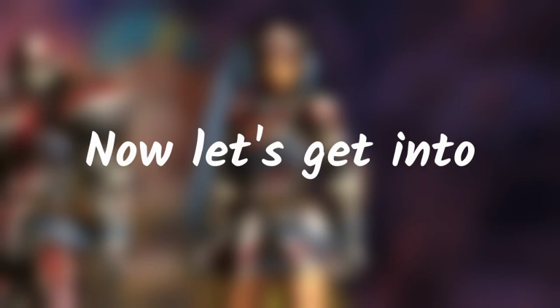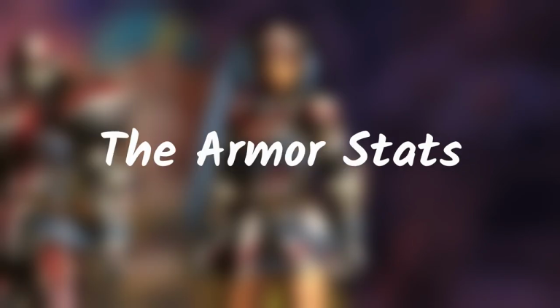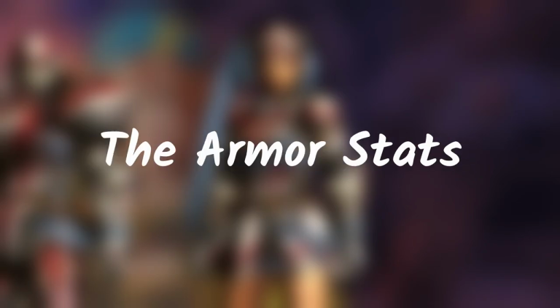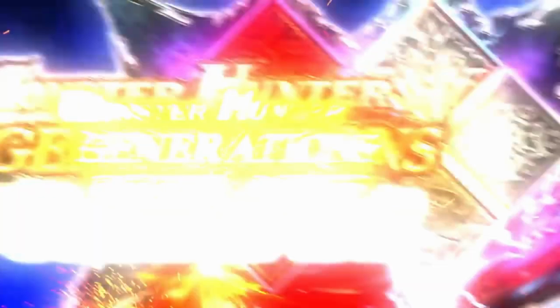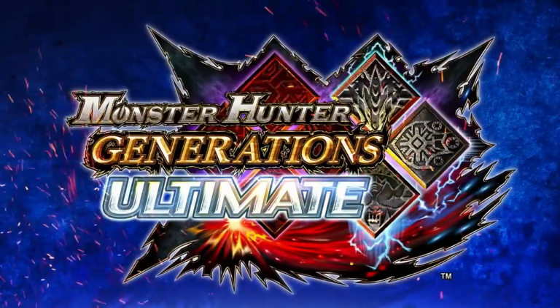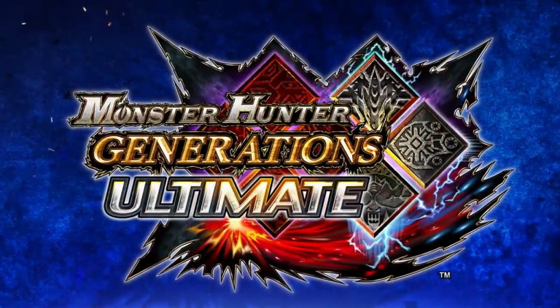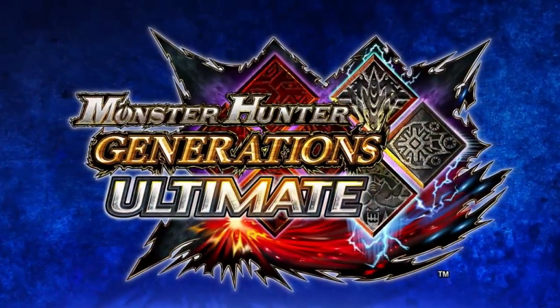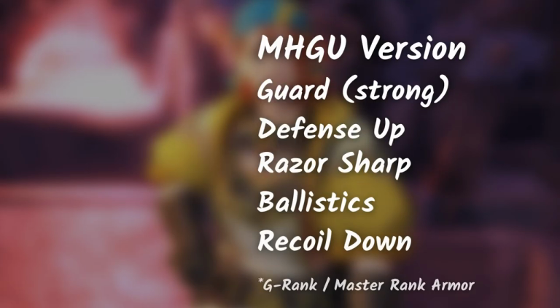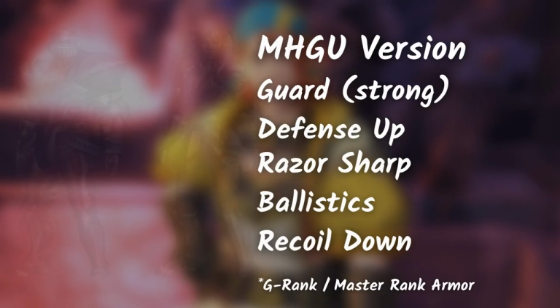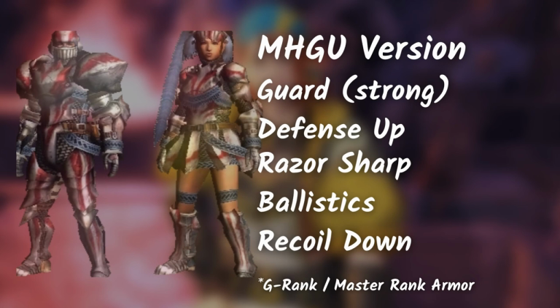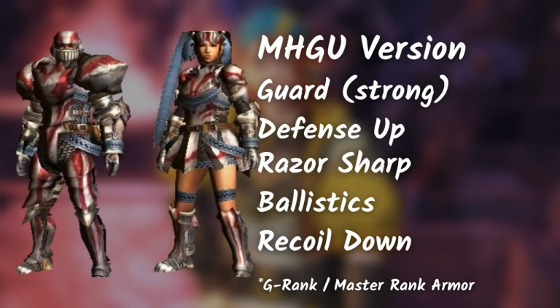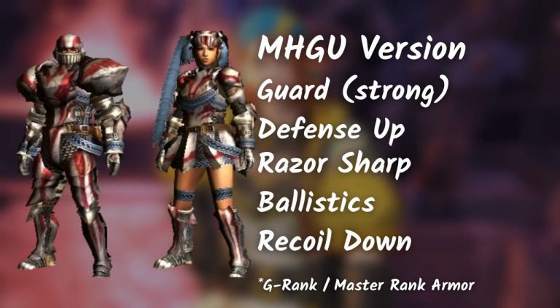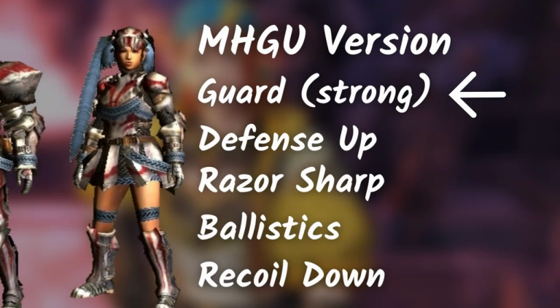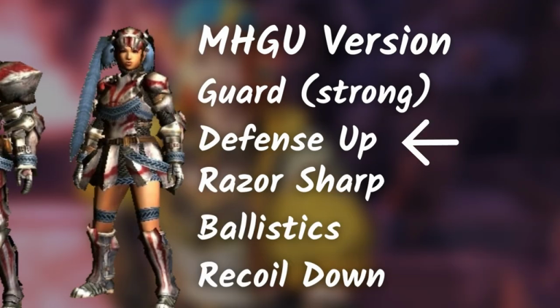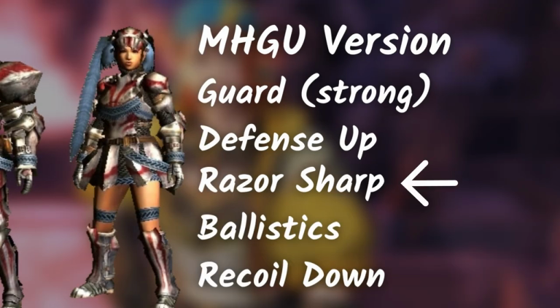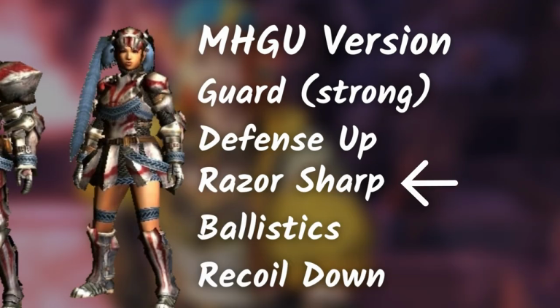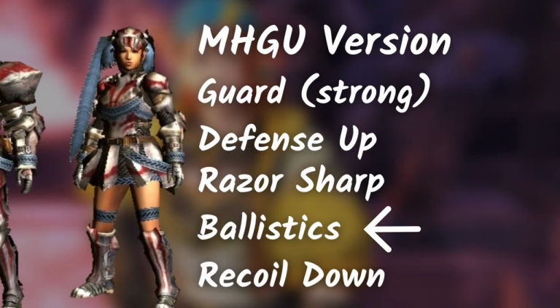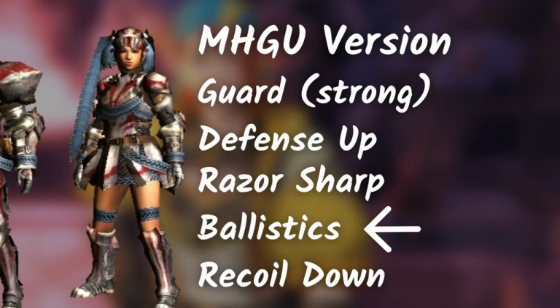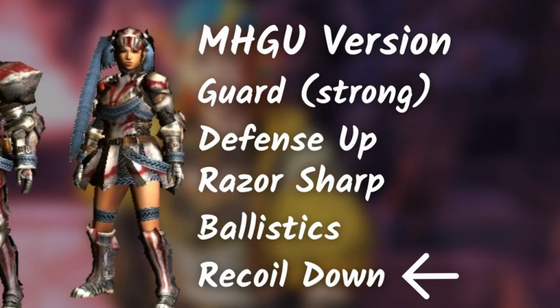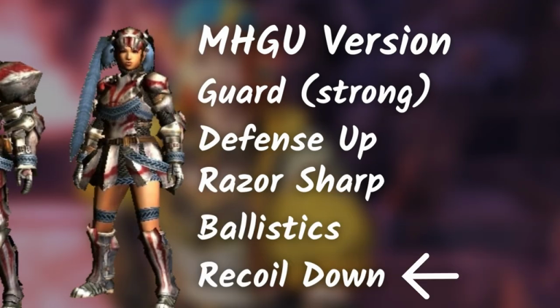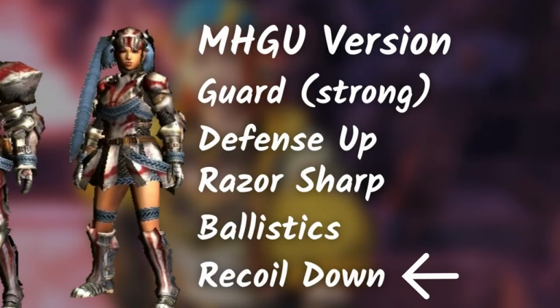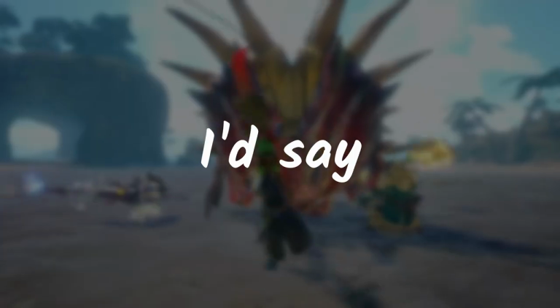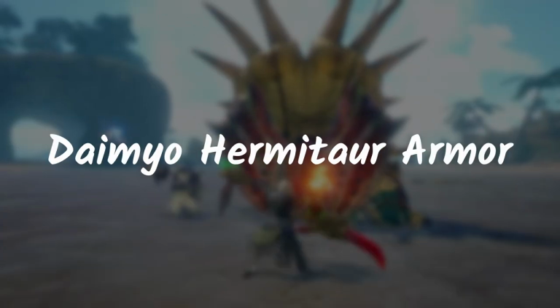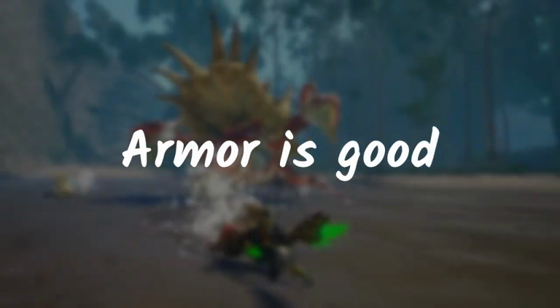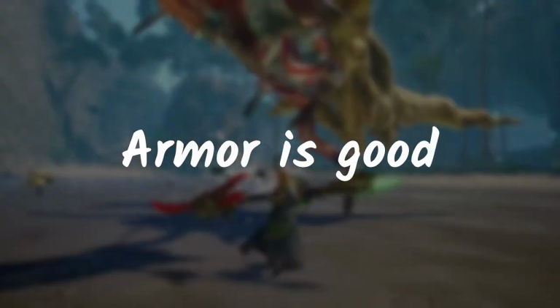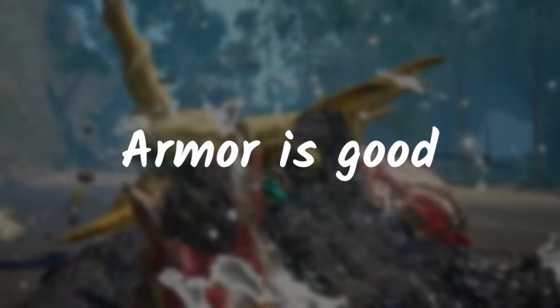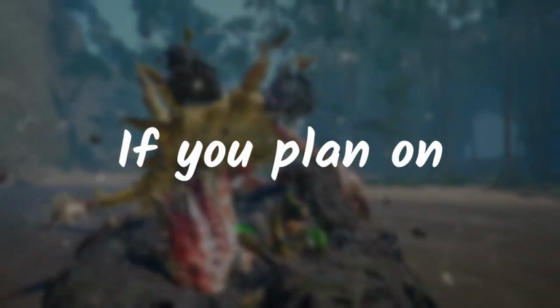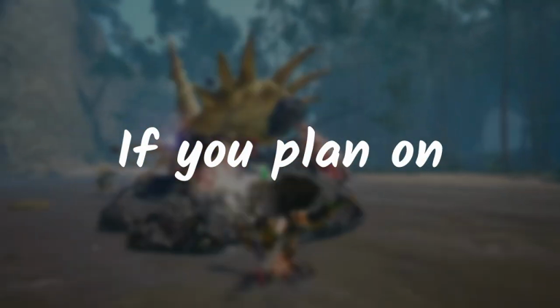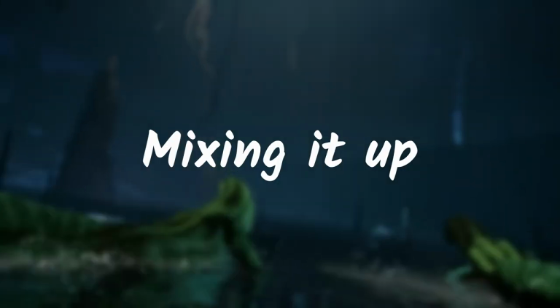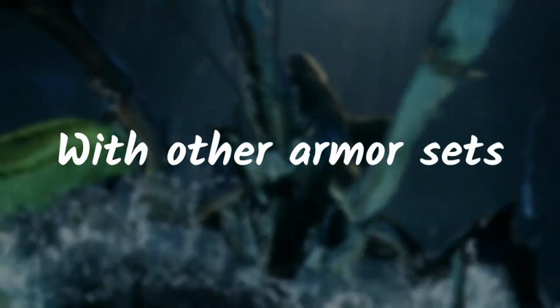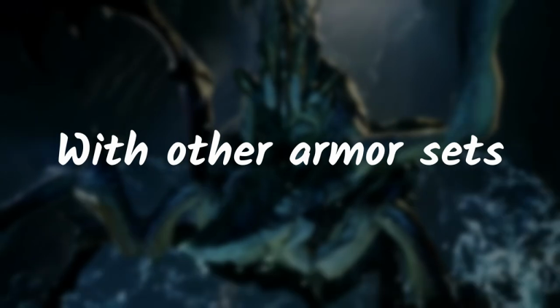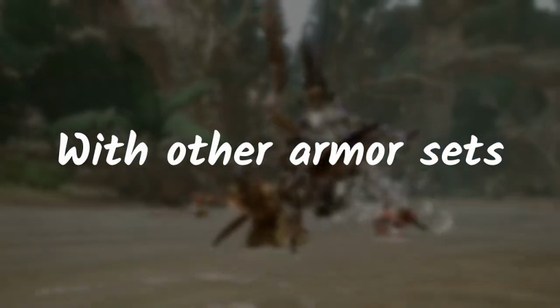Now let's get into the stats. In Monster Hunter Generations Ultimate, the armor skills are: Guard, Defense, Razor Sharp, Ballistics, and Recoil Down. The Tiamia Hermitar armor is good if you plan on mixing it up with other armor sets.